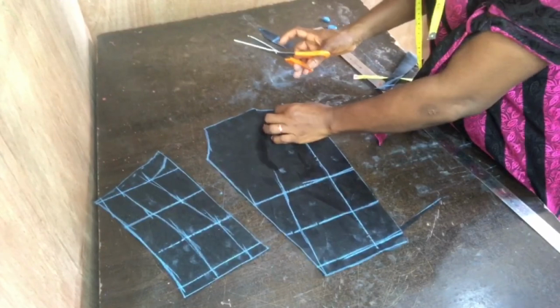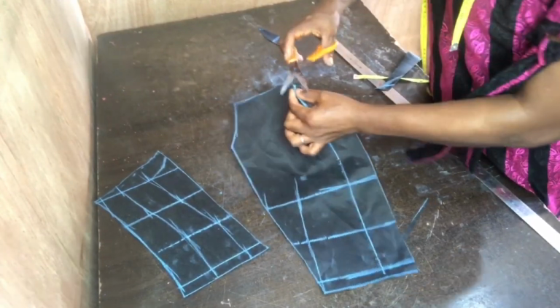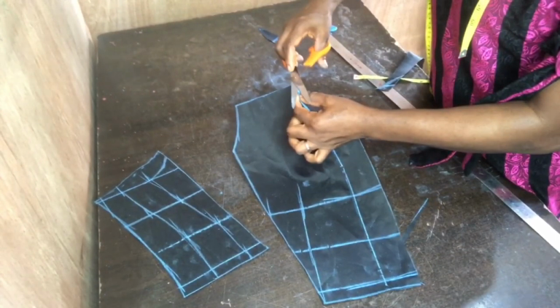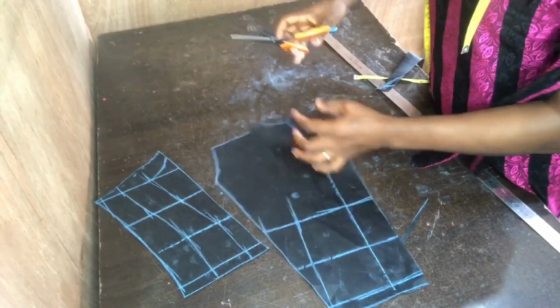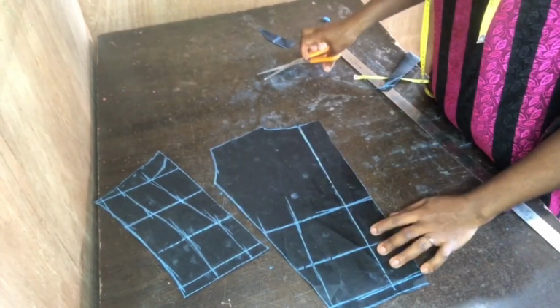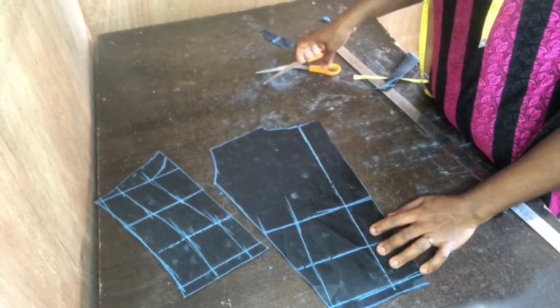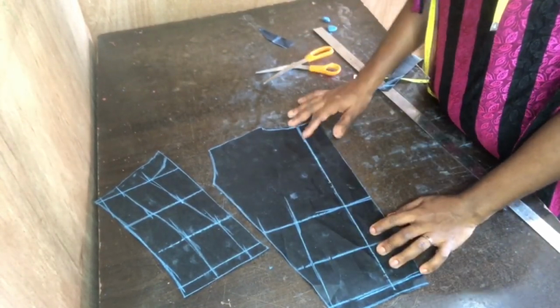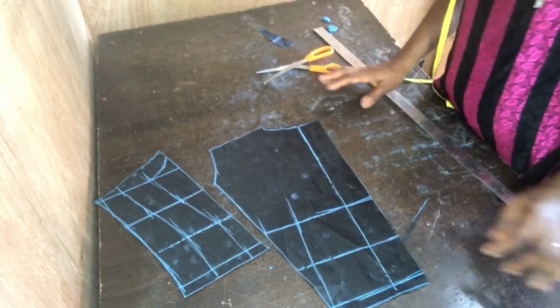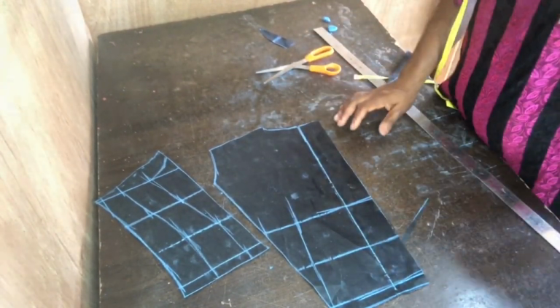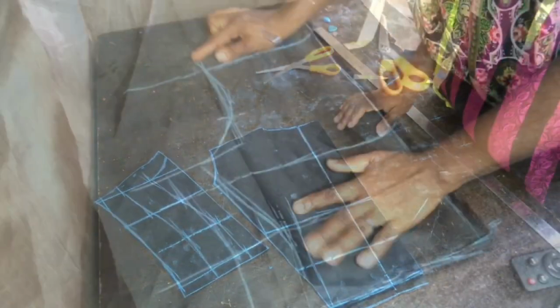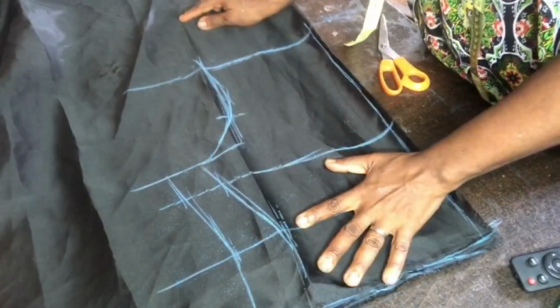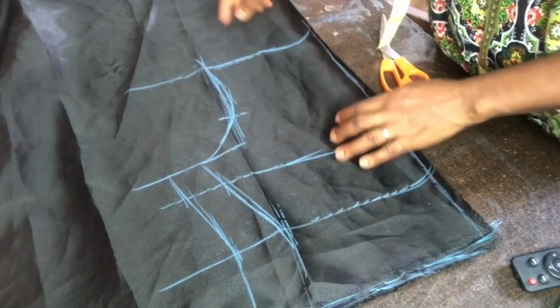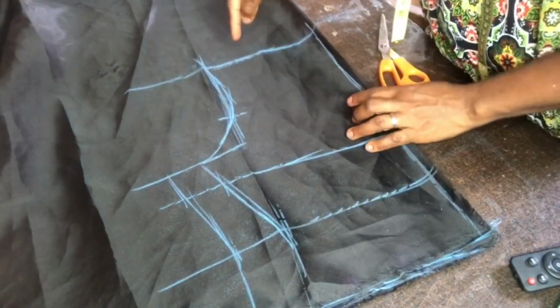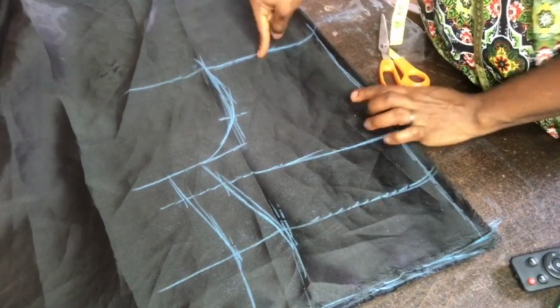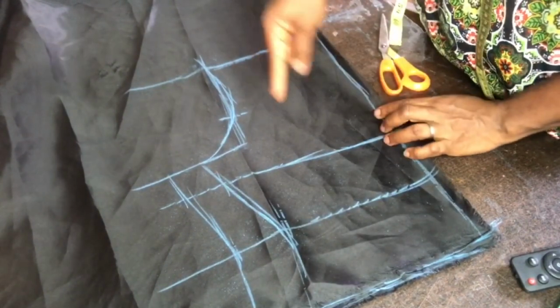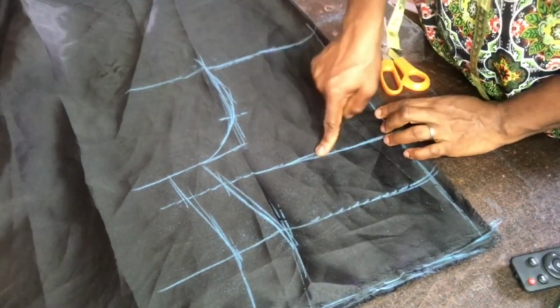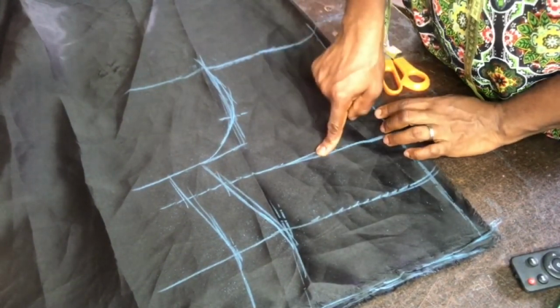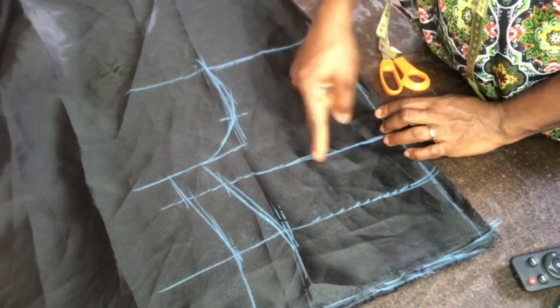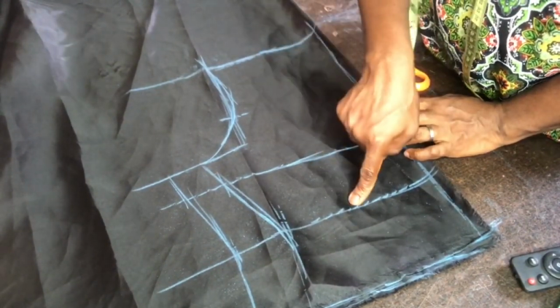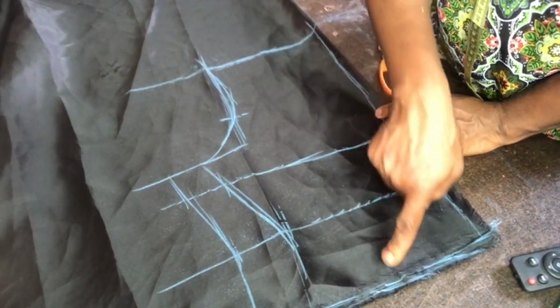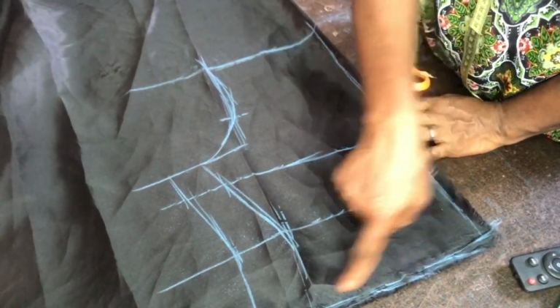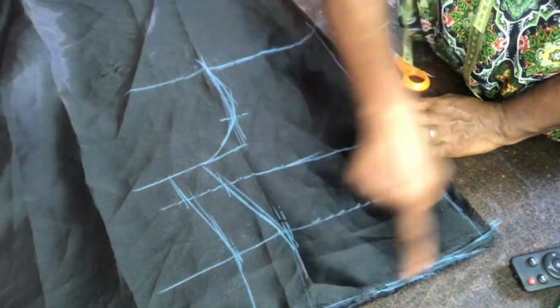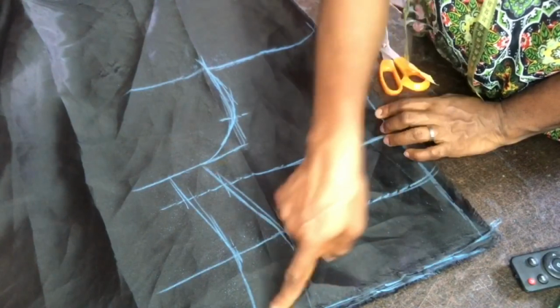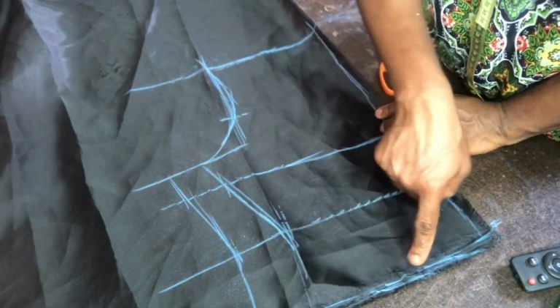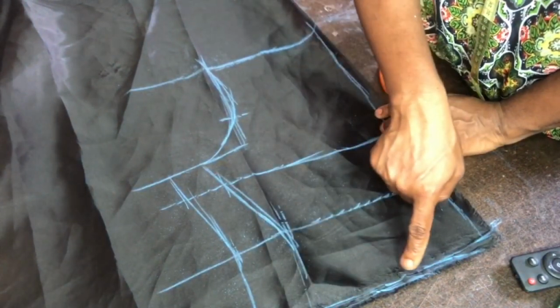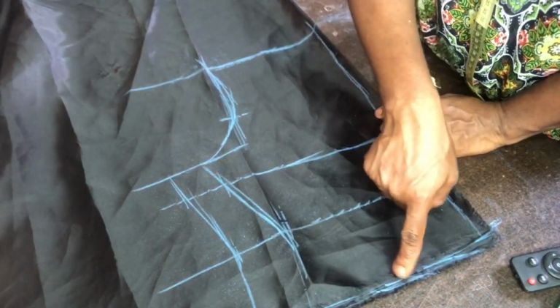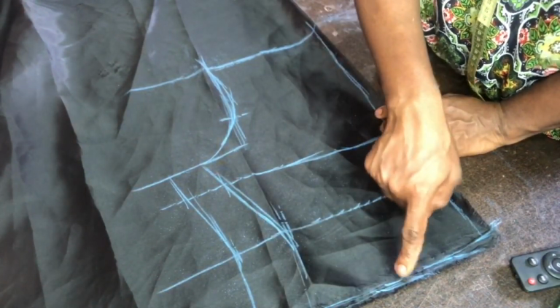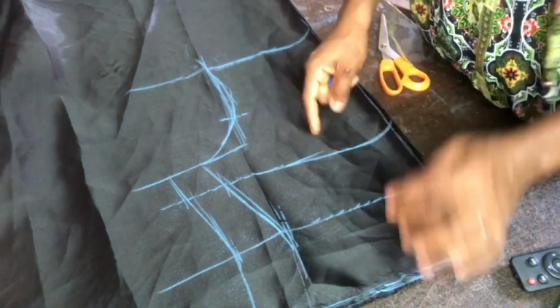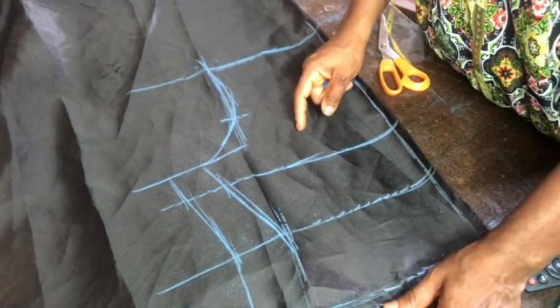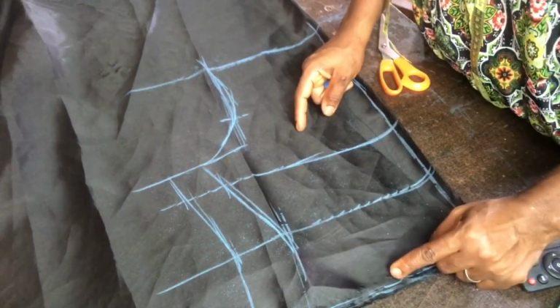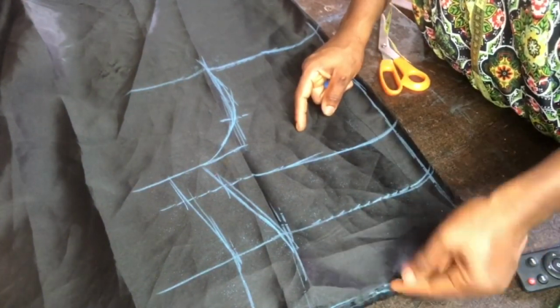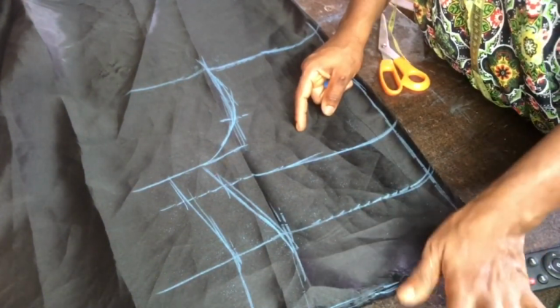You can also do it the normal way — how you do your usual back — and just put the markings there.